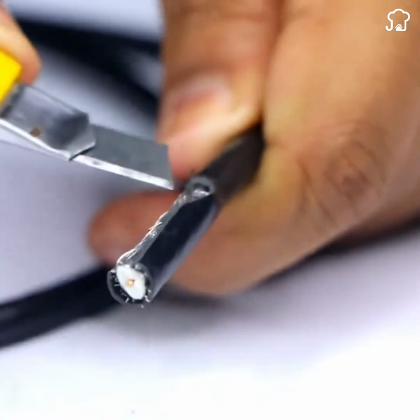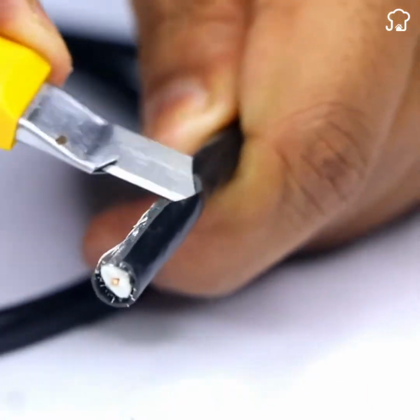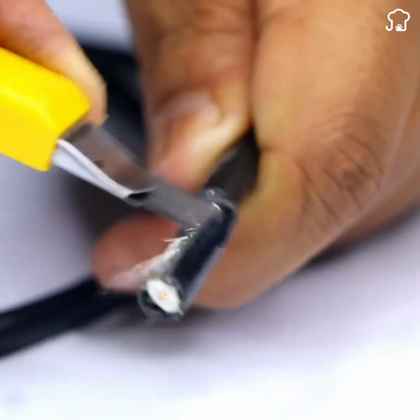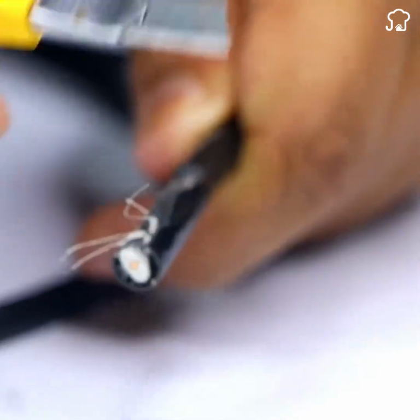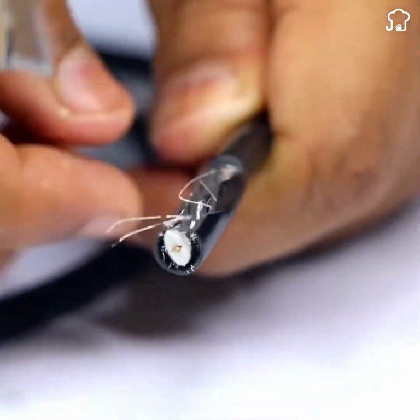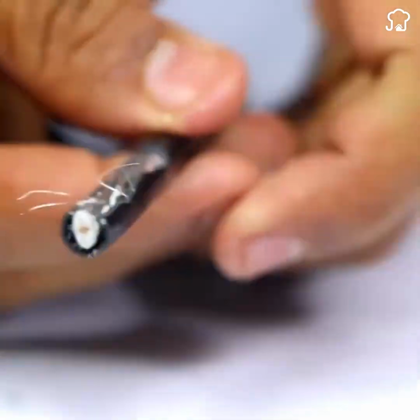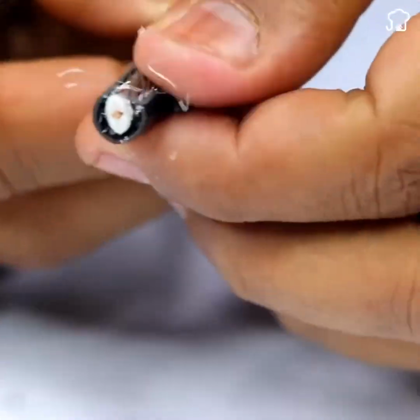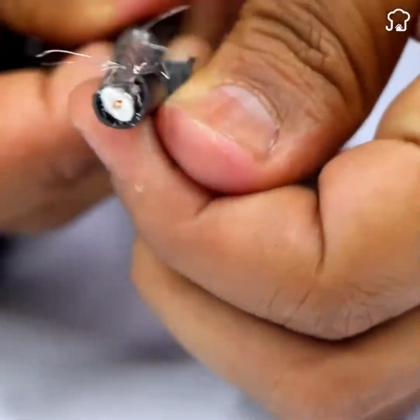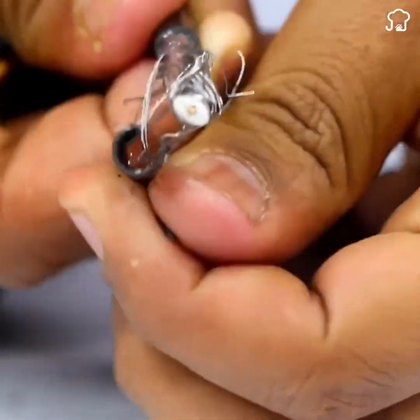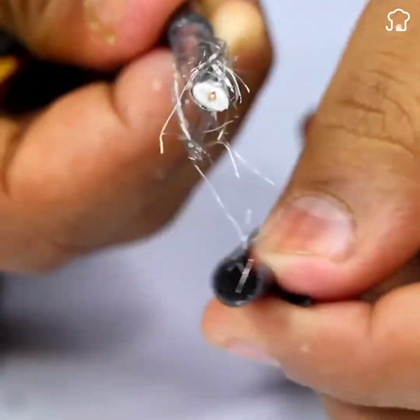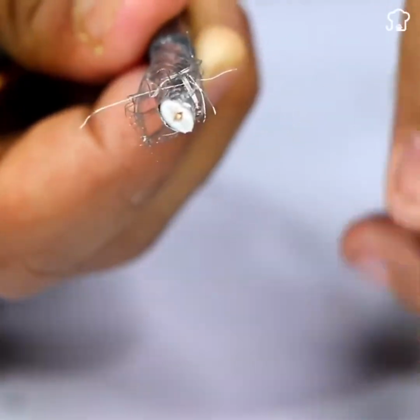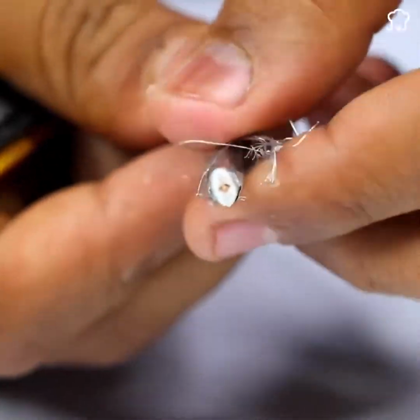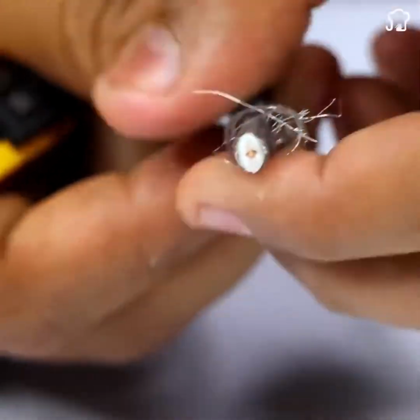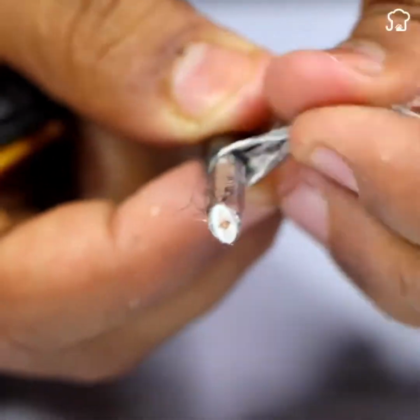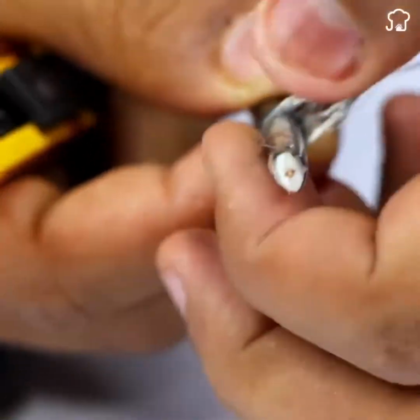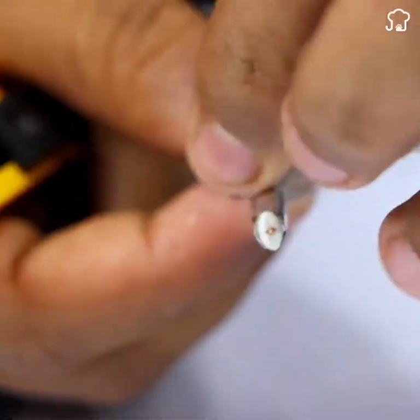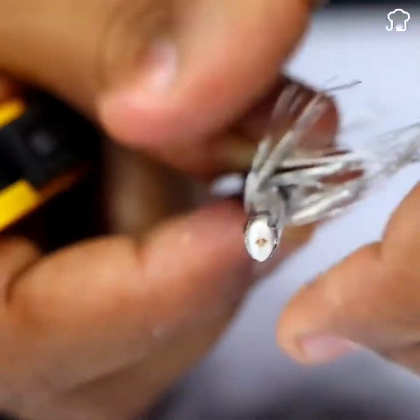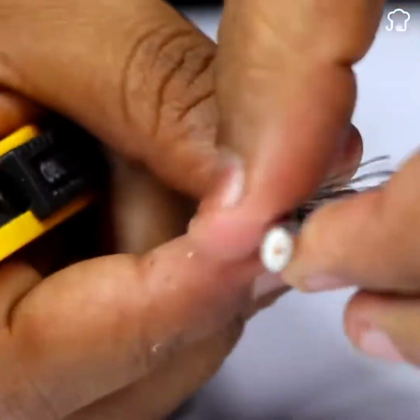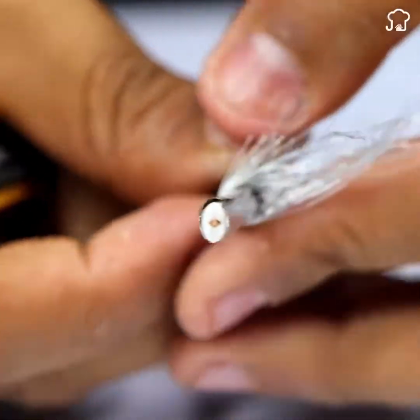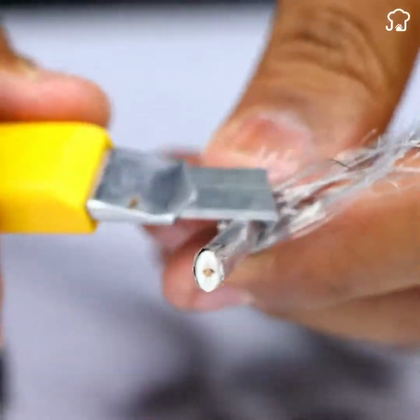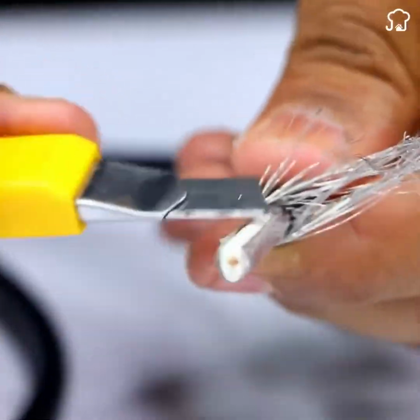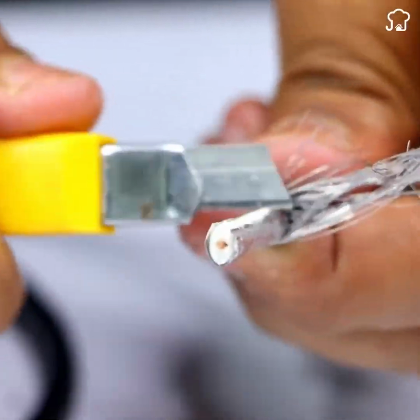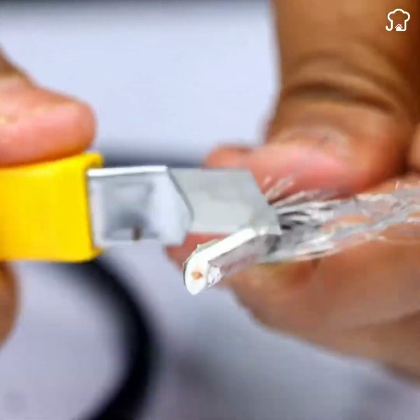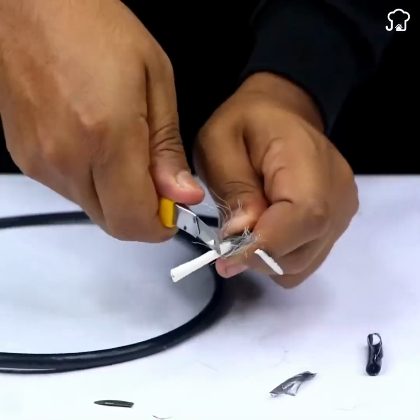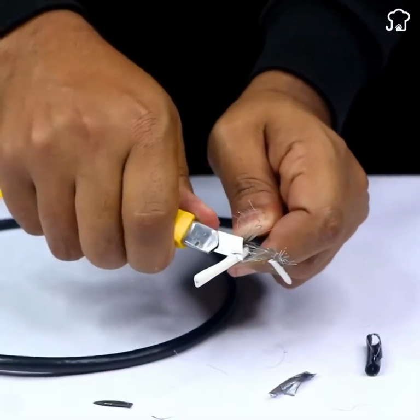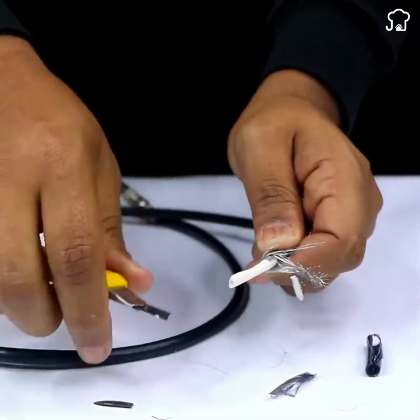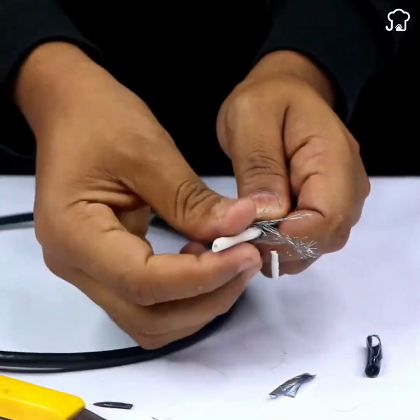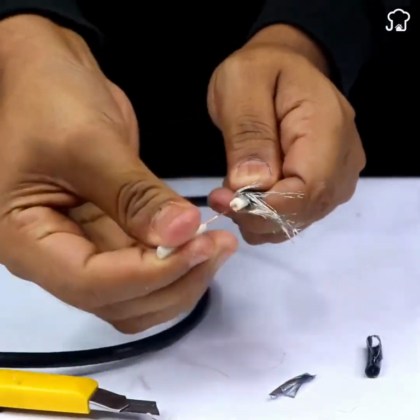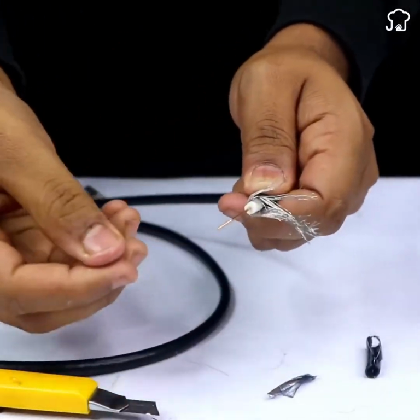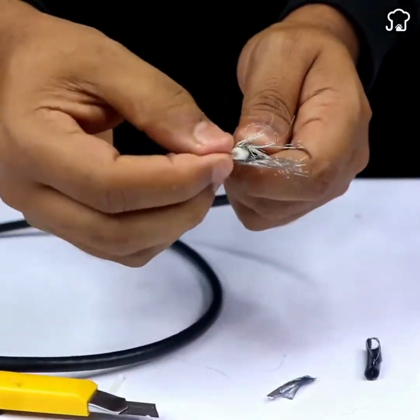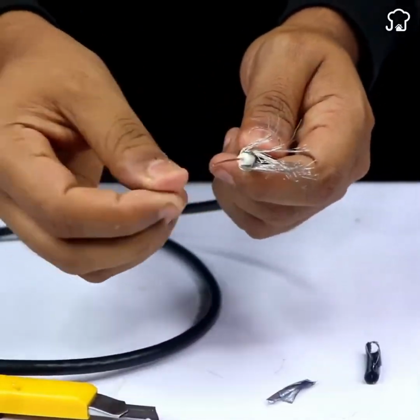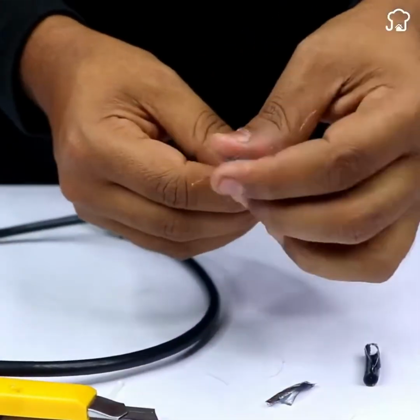Once you have the cable, use a cutter to carefully remove the protective part and the aluminum wires covering the cable. This will leave you with the copper core of the cable.